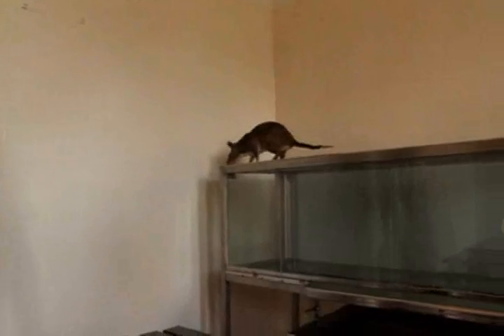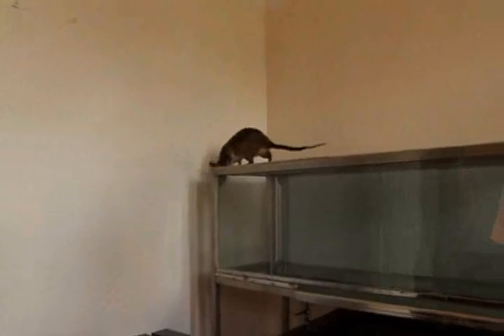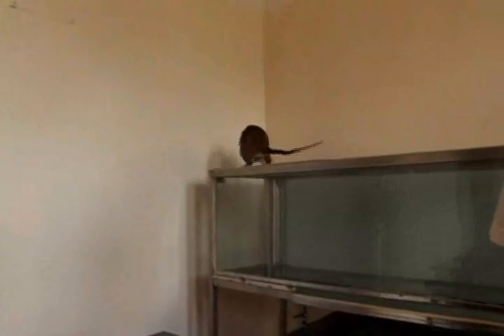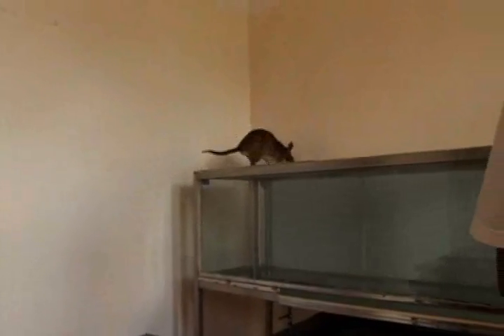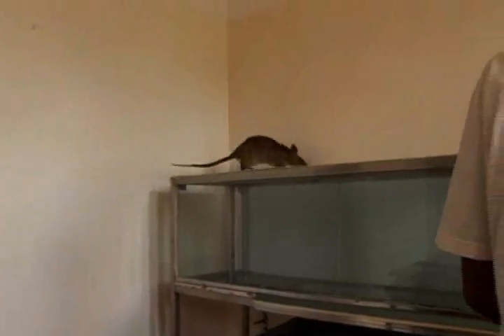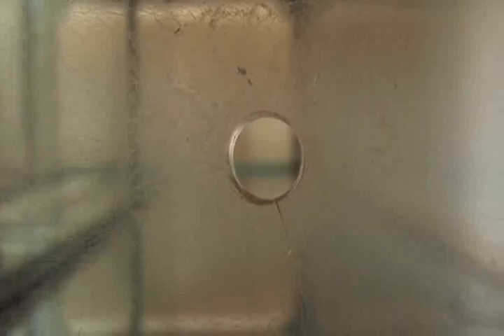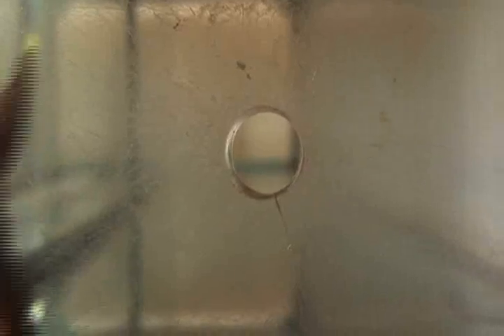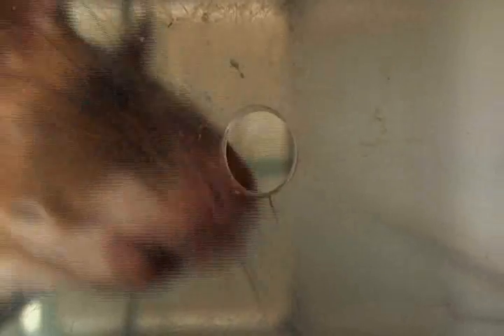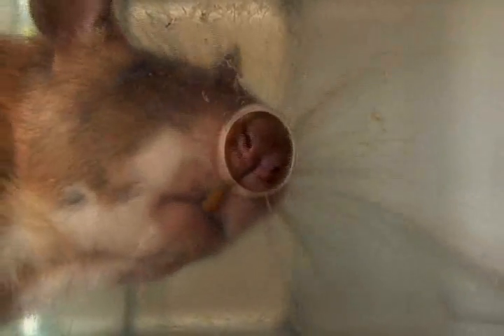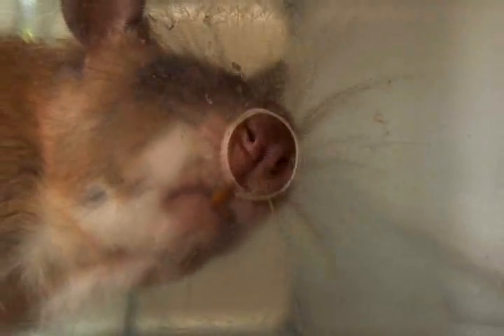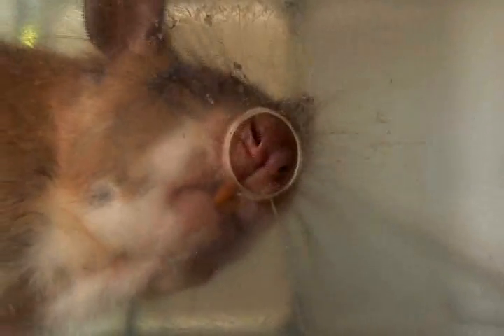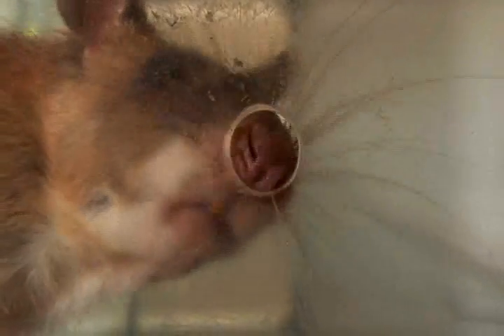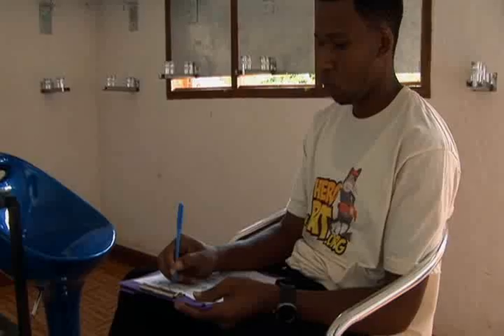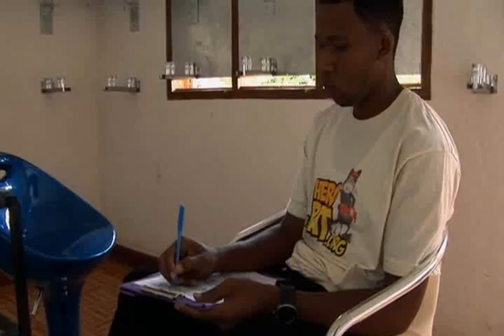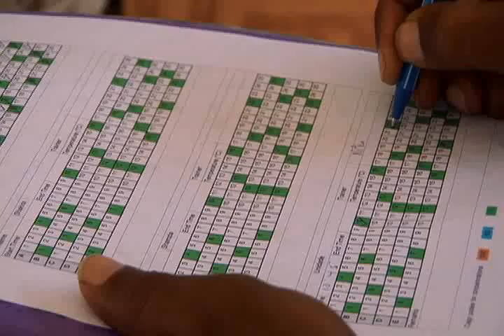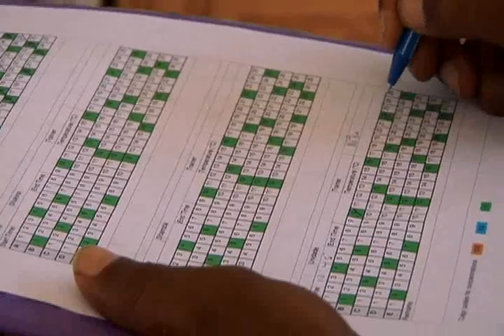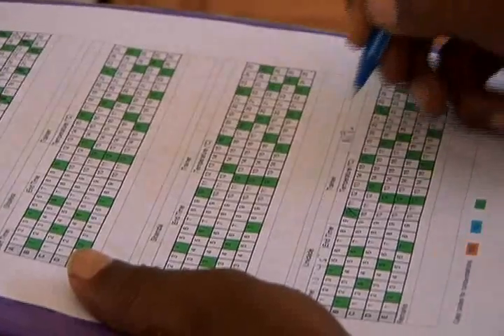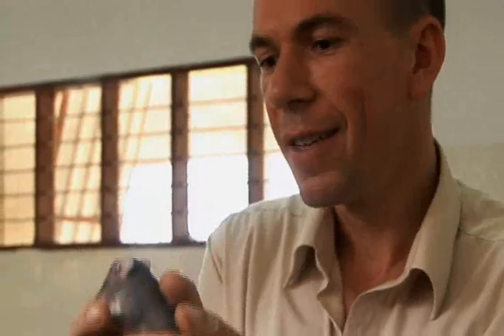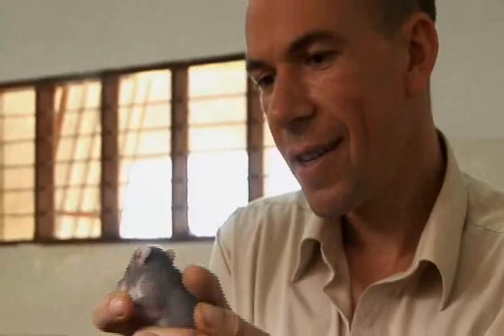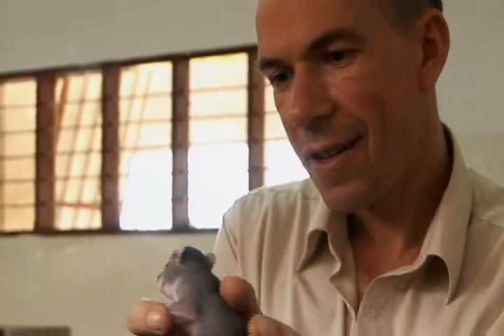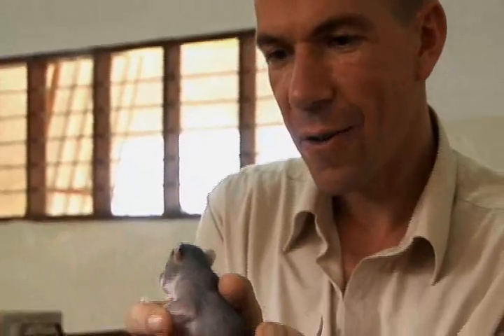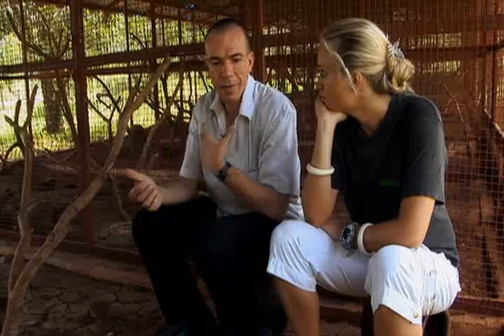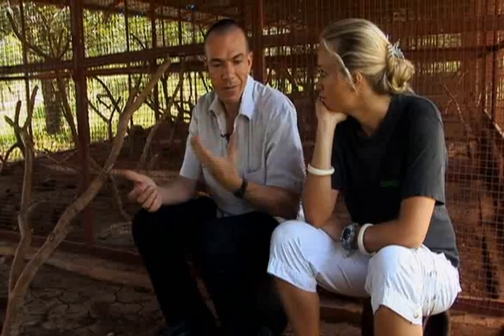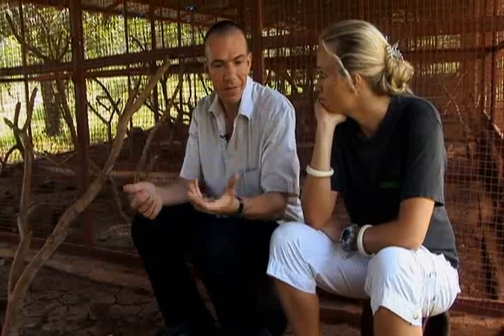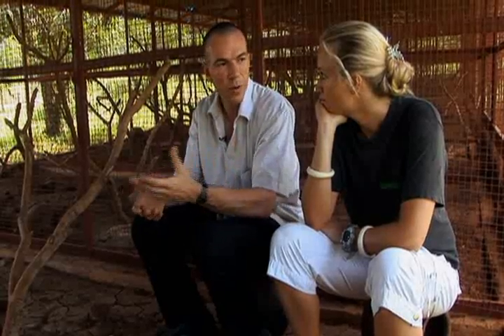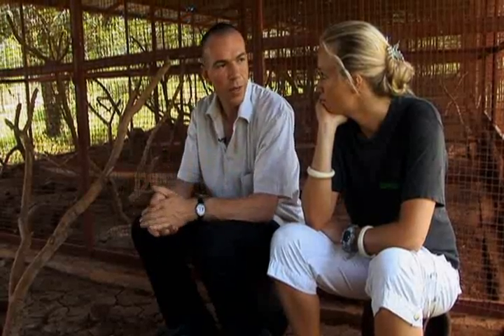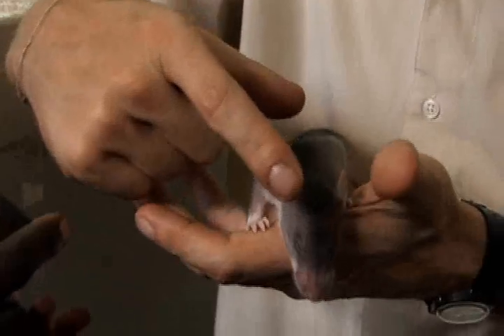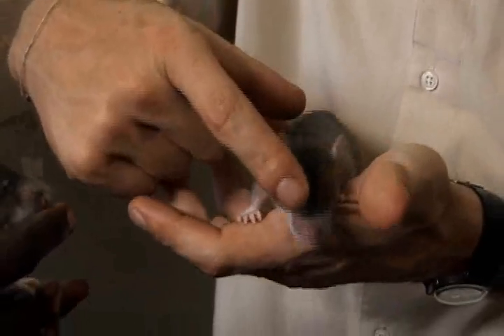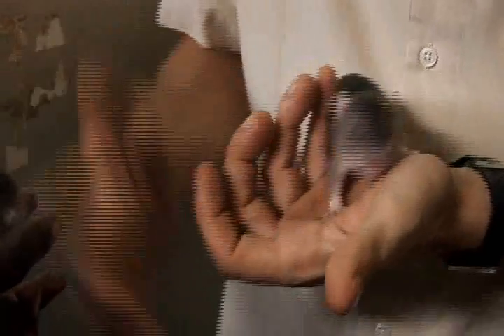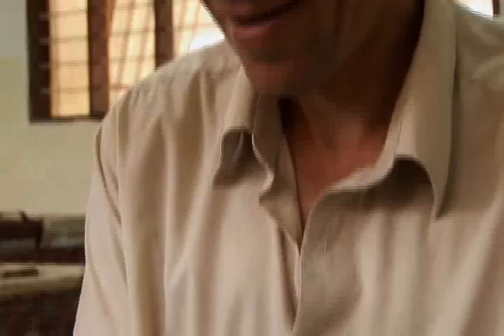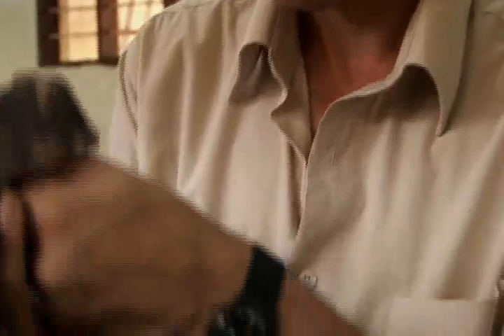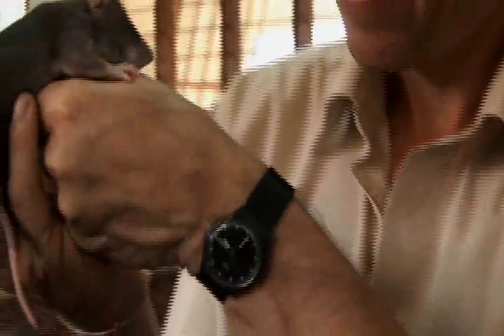Rats are so lightweight they don't set off a landmine, and they have a sense of smell that is off the charts. Also, Bart loves rats. "I've always felt a very strong bonding with rodents. I had a passion for rodents."